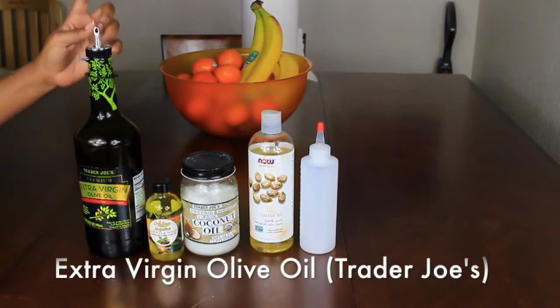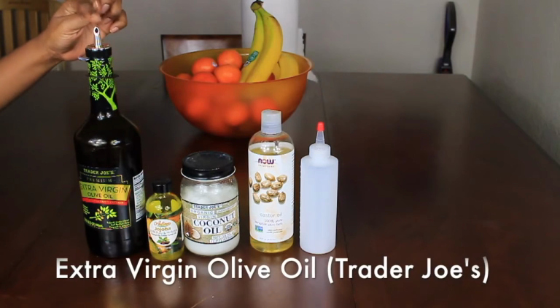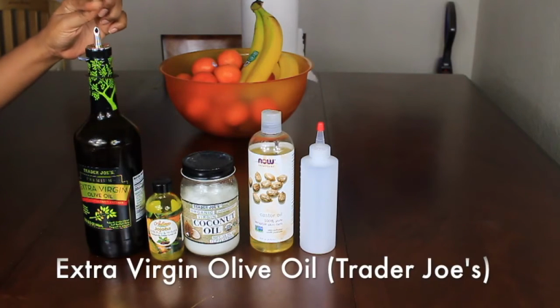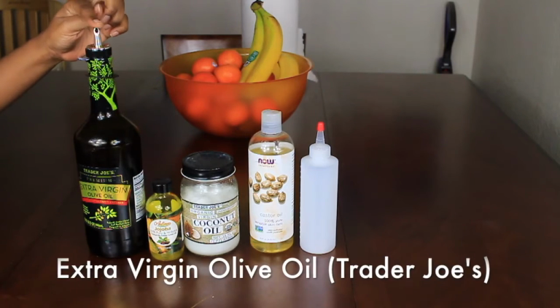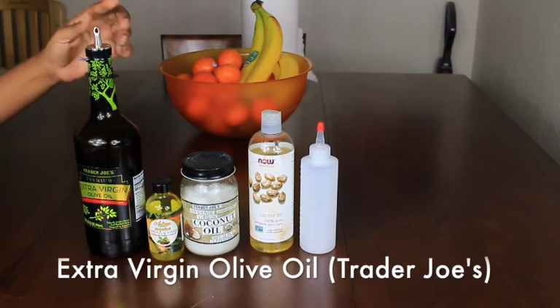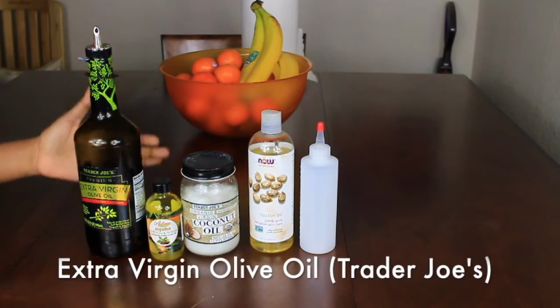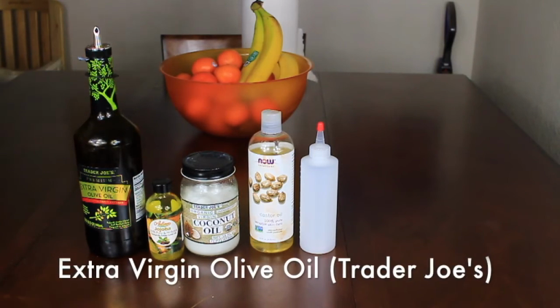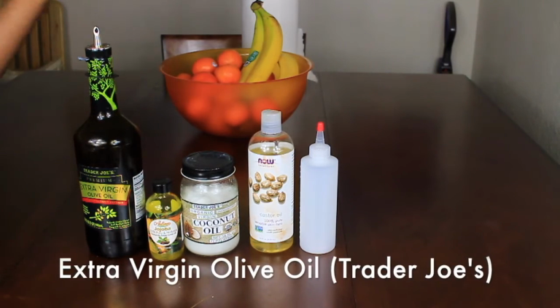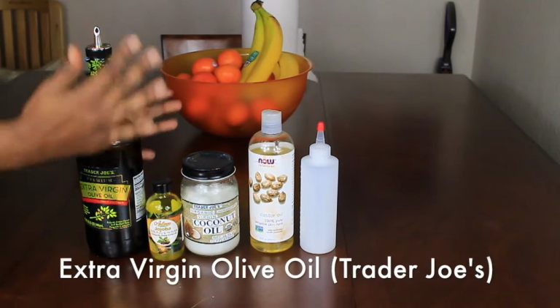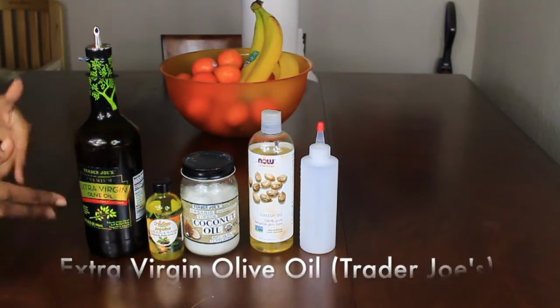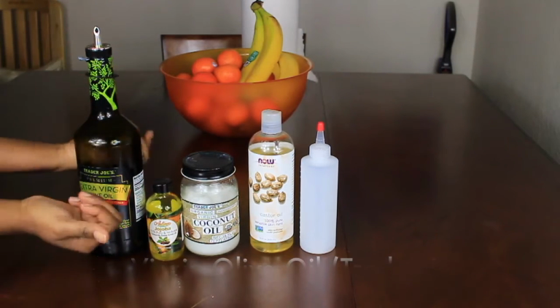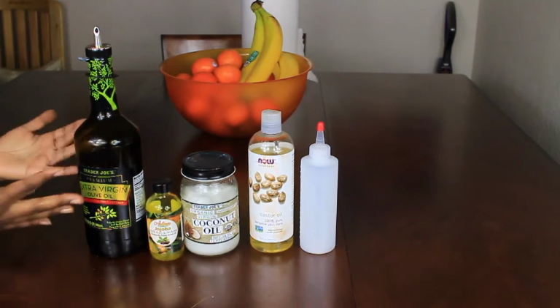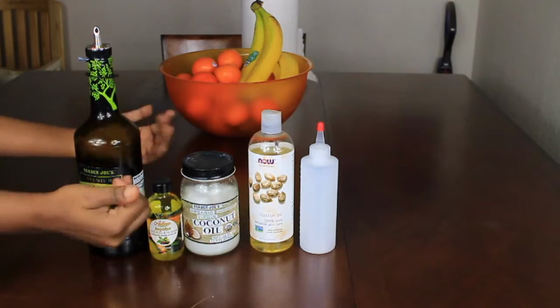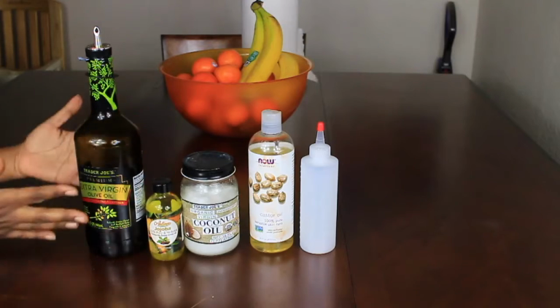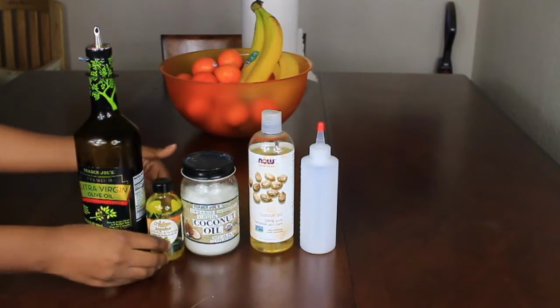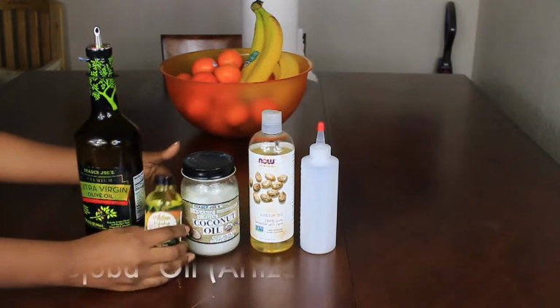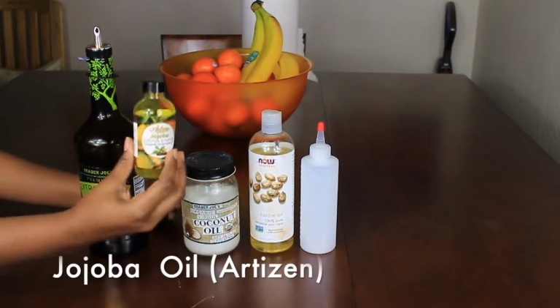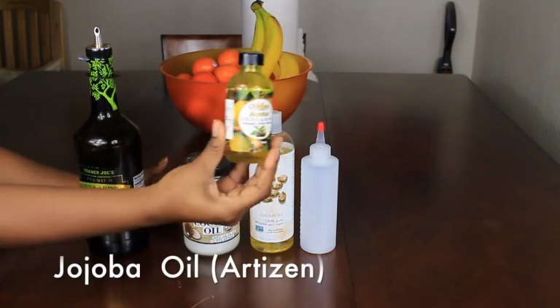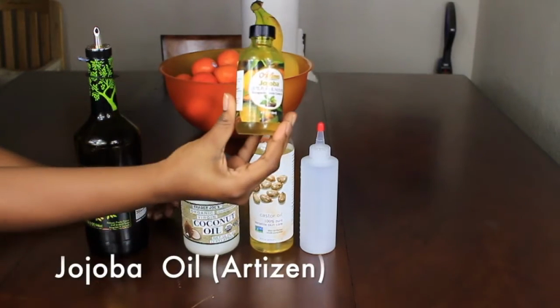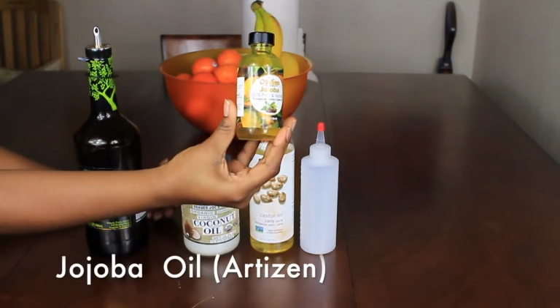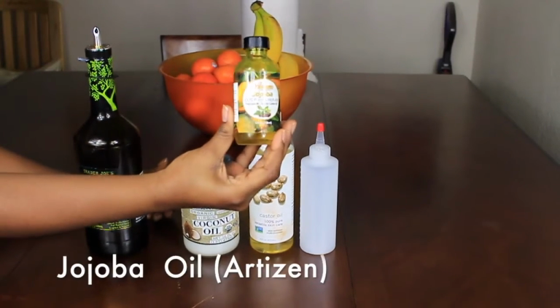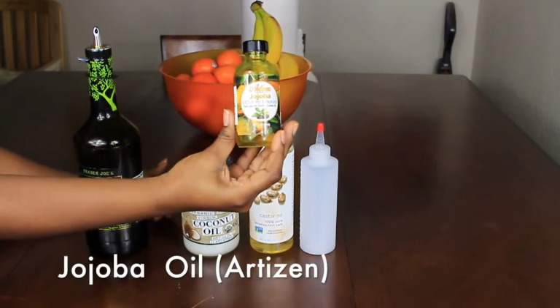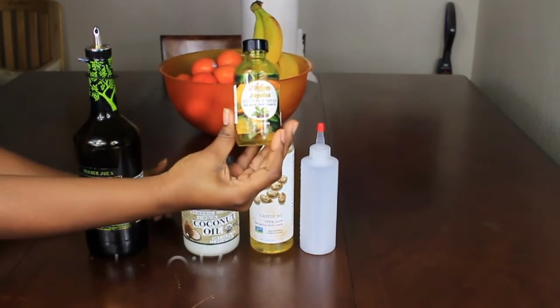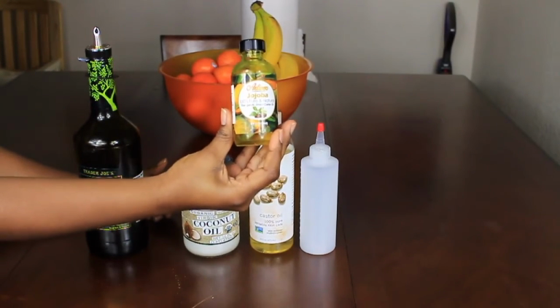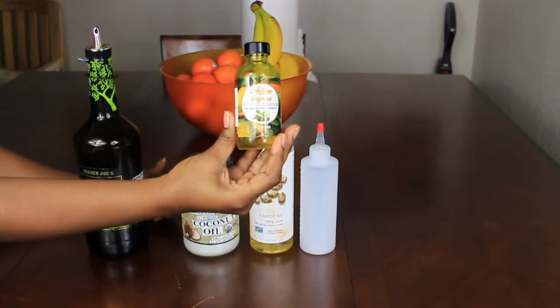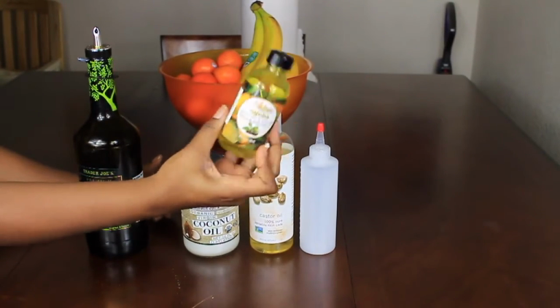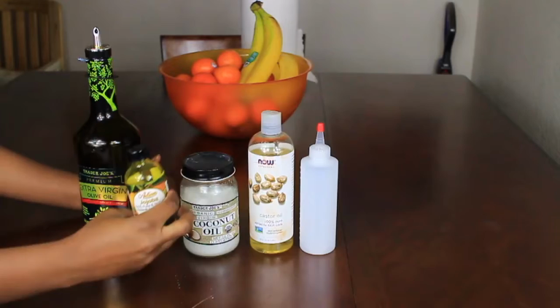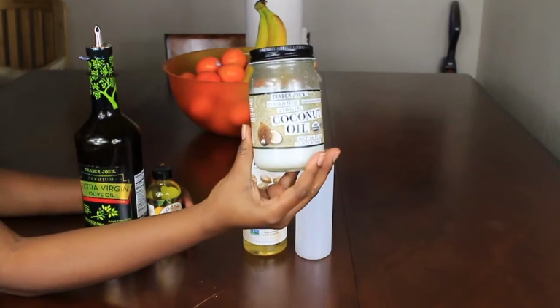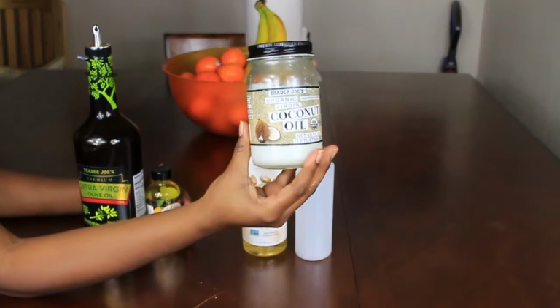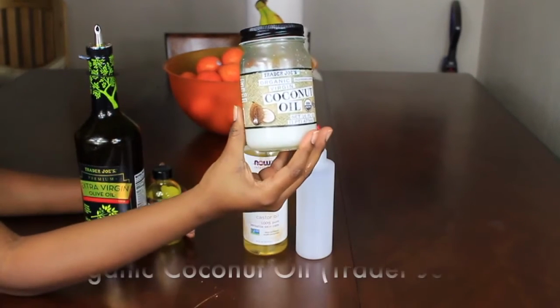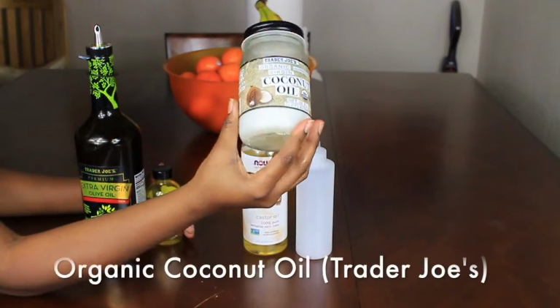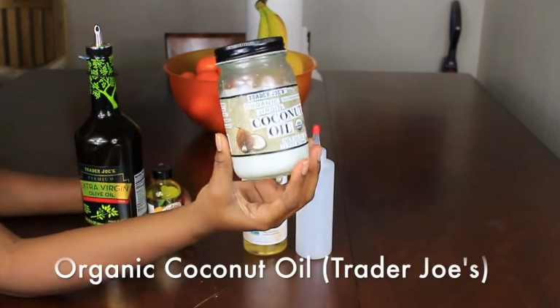We have extra virgin olive oil — this will be the bulk of your mixture. I pick it up at Trader Joe's. And then we have jojoba oil, which is great for softening the hair. It smells nice as well. And coconut oil.